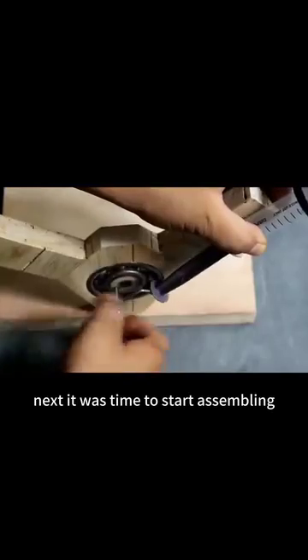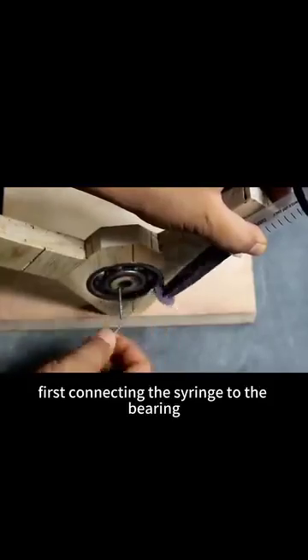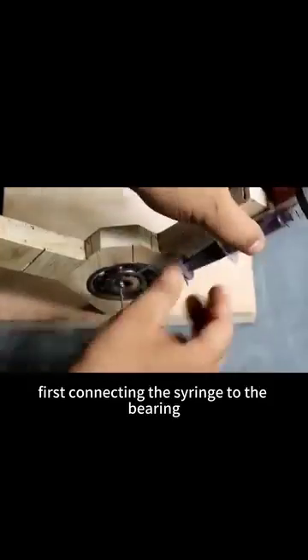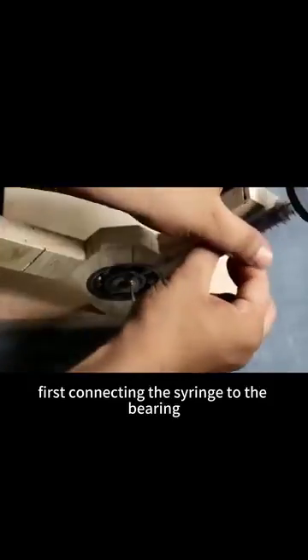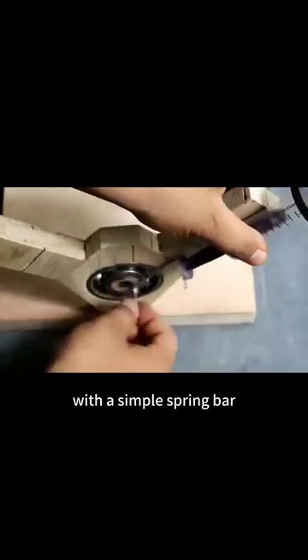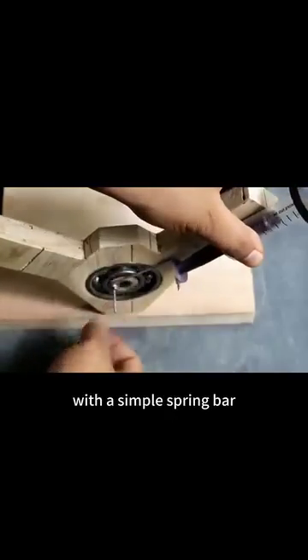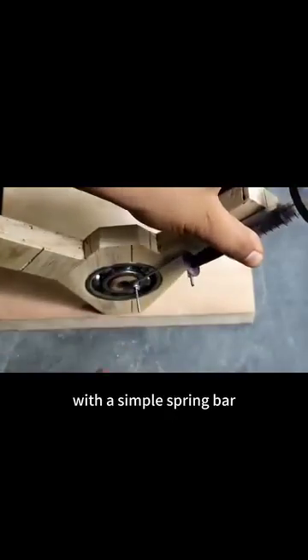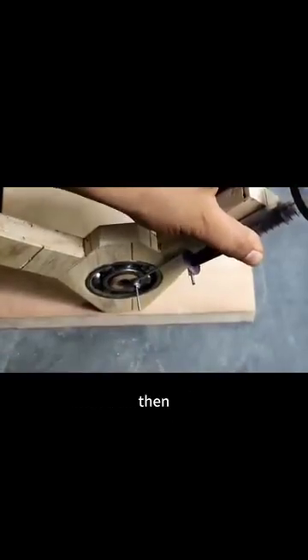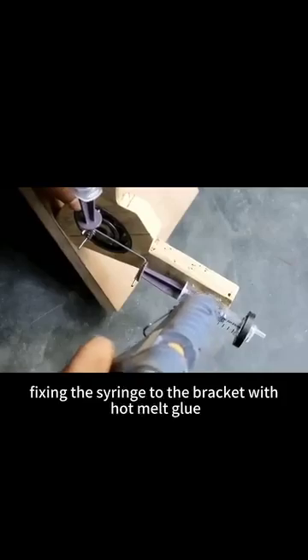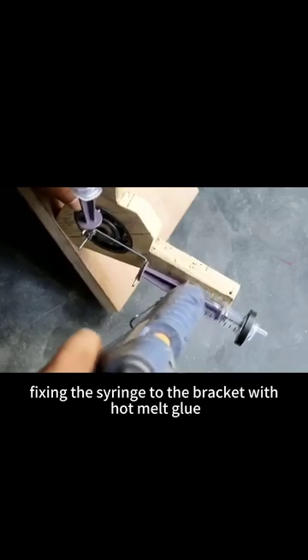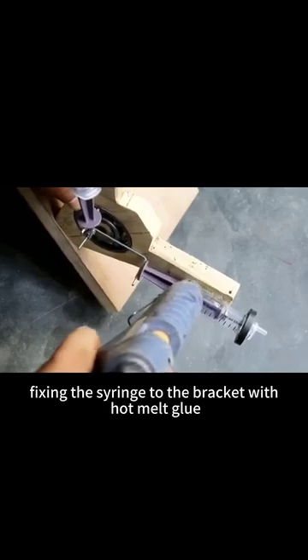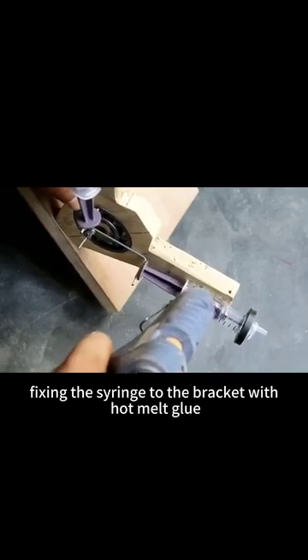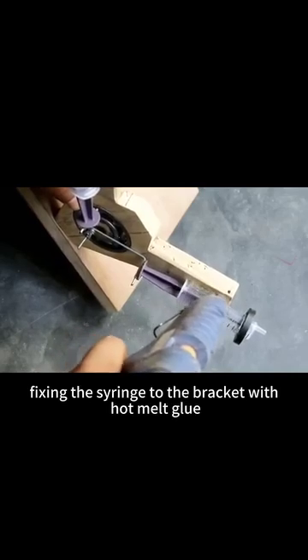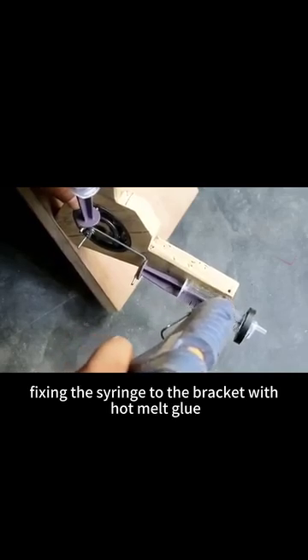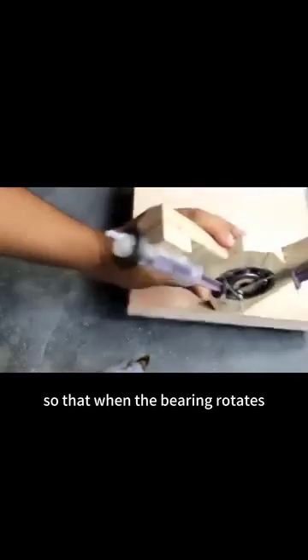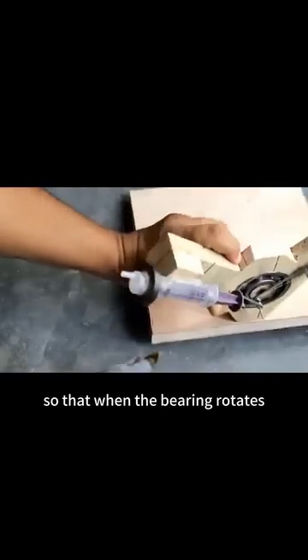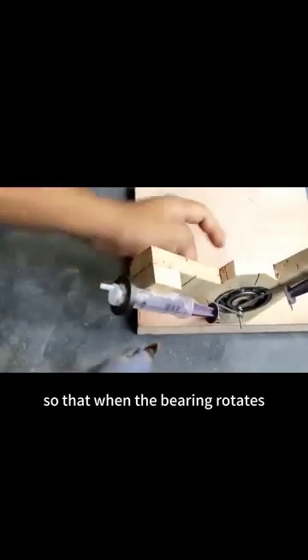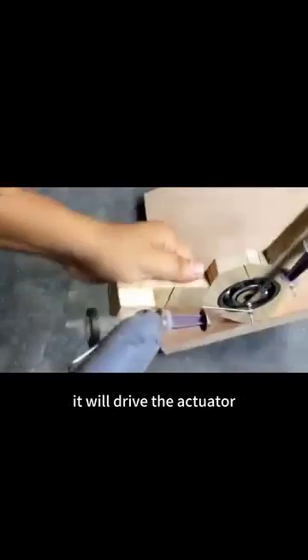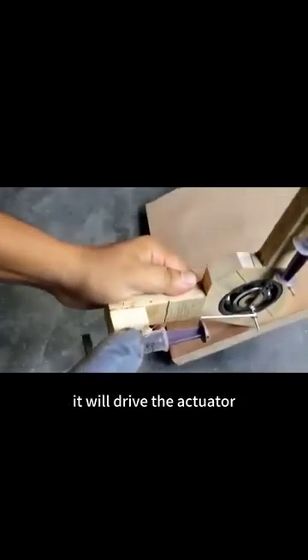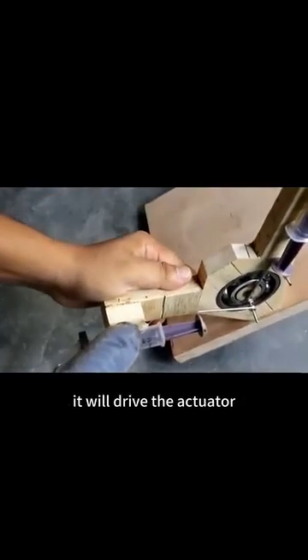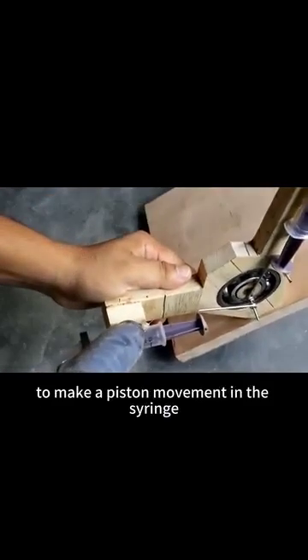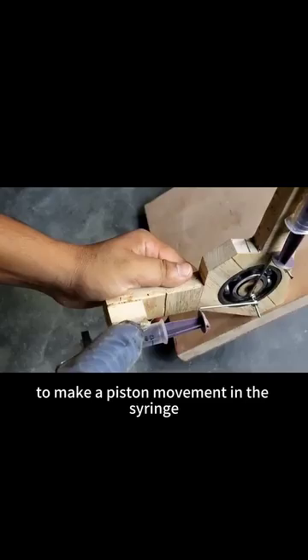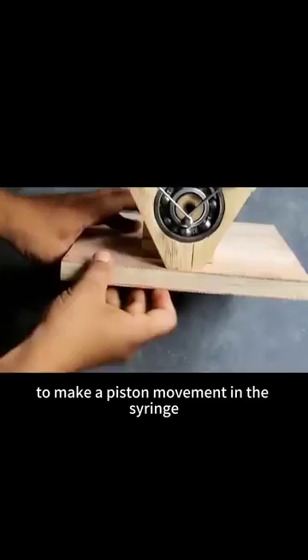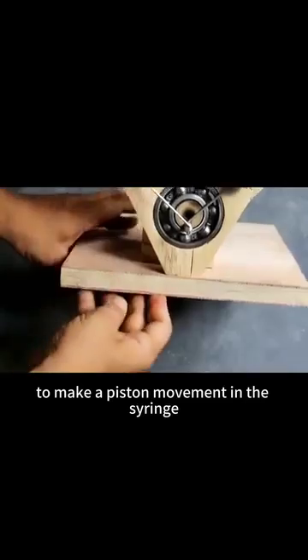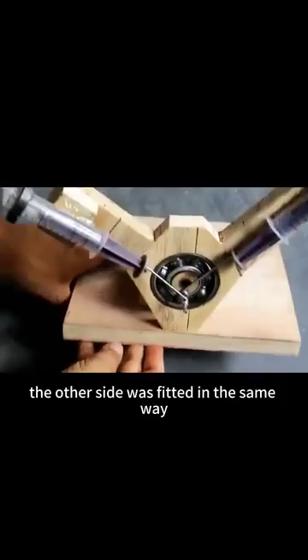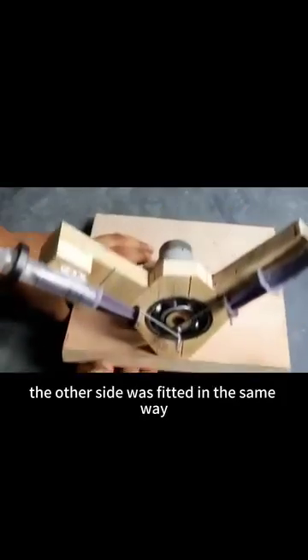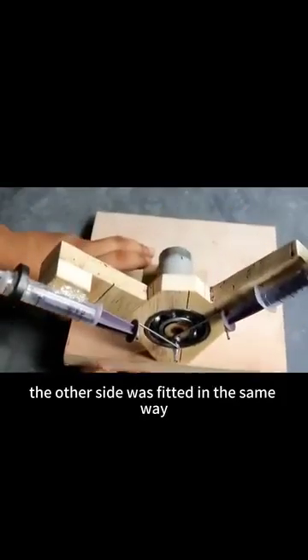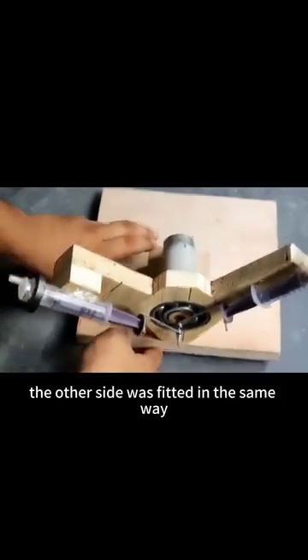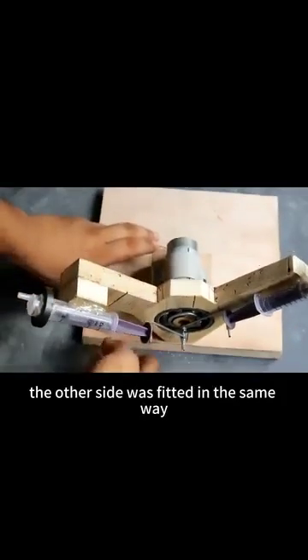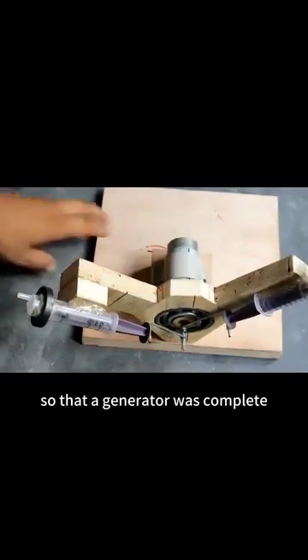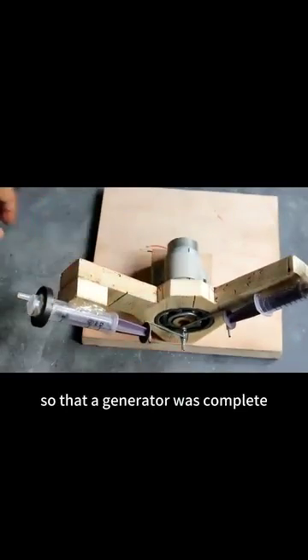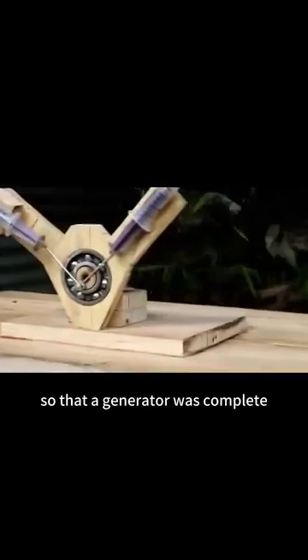Next it was time to start assembling: first connecting the syringe to the bearing with a simple spring bar, then fixing the syringe to the bracket with hot melt glue, so that when the bearing rotates it will drive the actuator to make a piston movement in the syringe. The other side was fitted in the same way, so that a generator was complete.